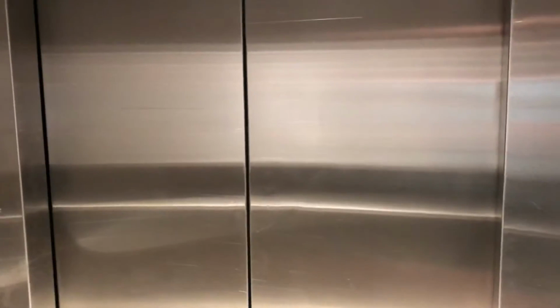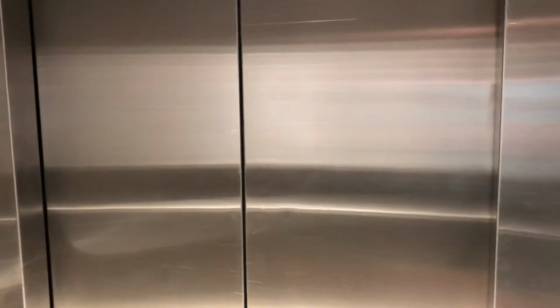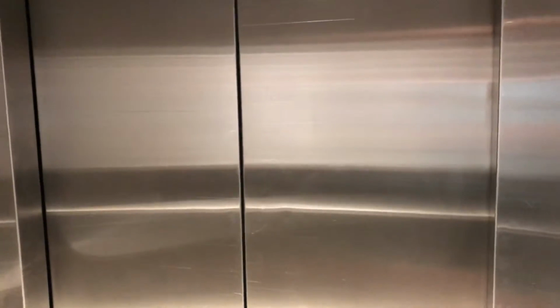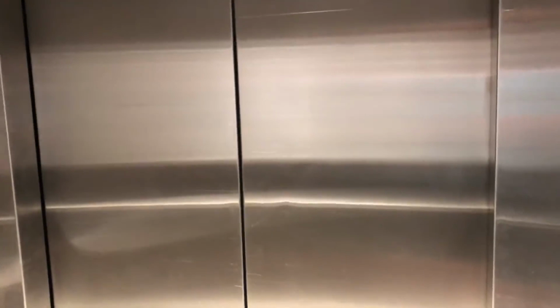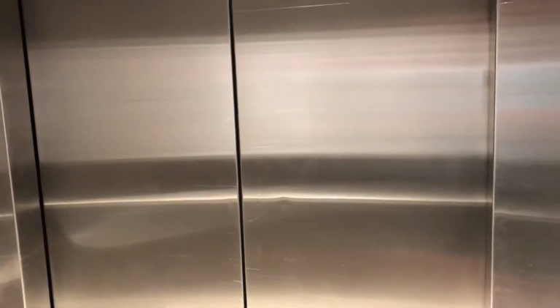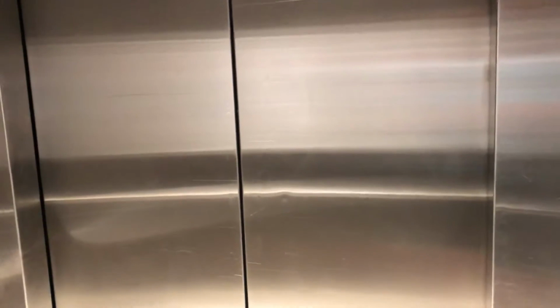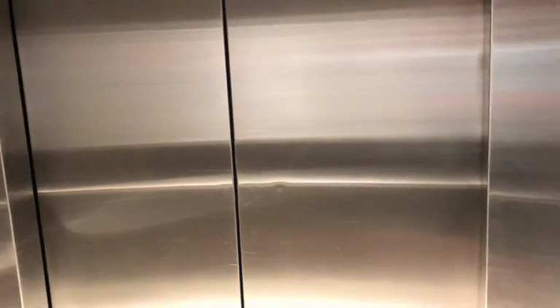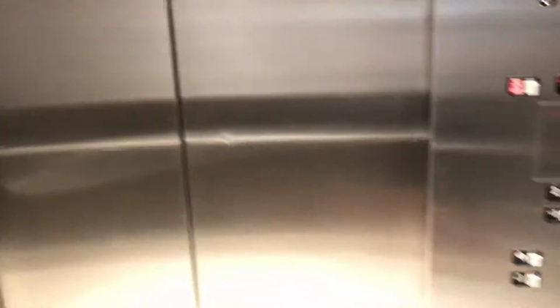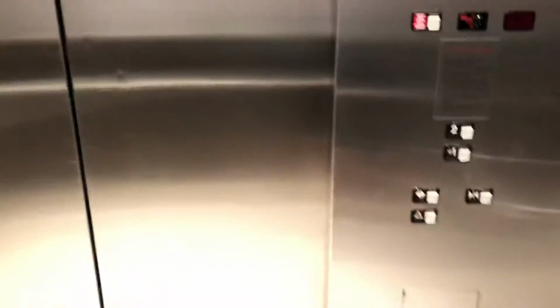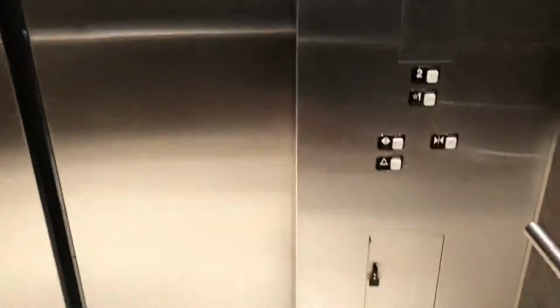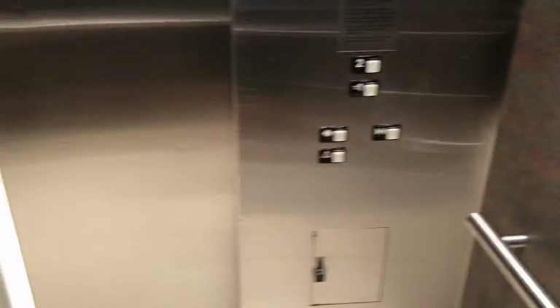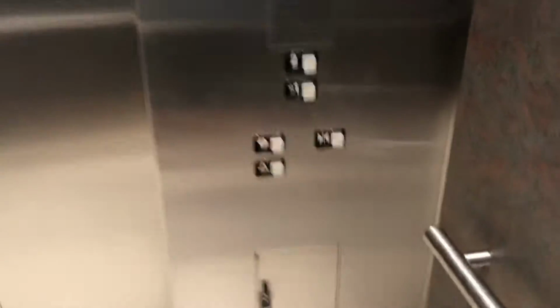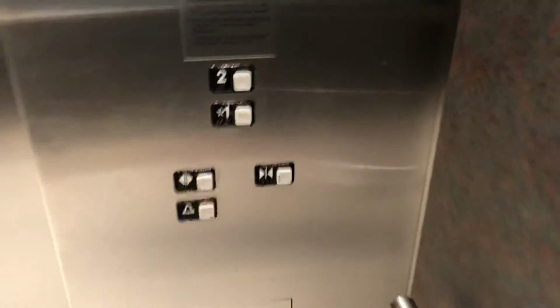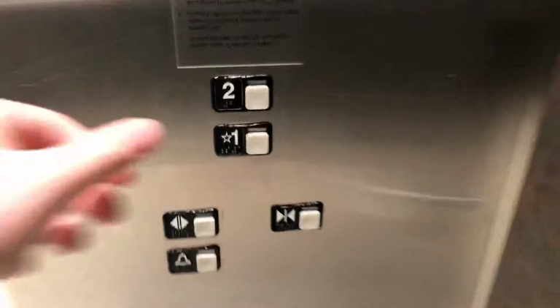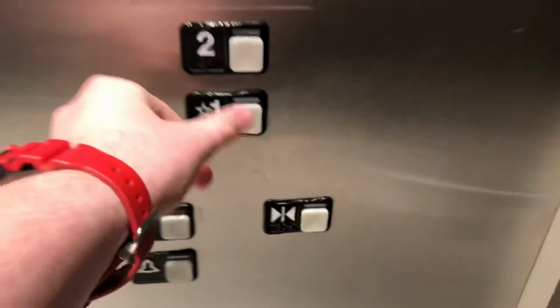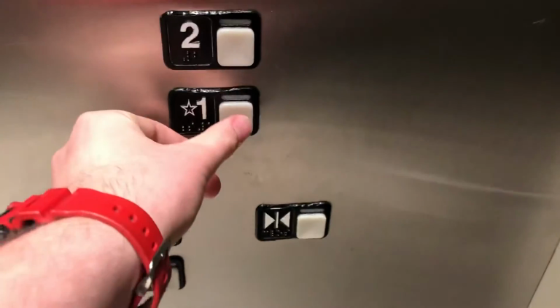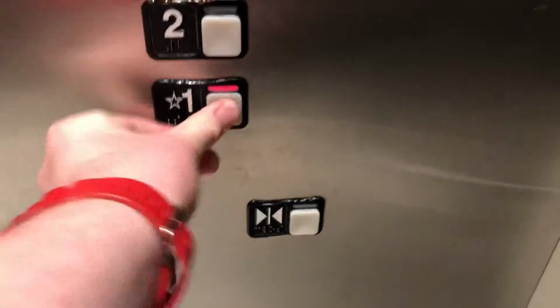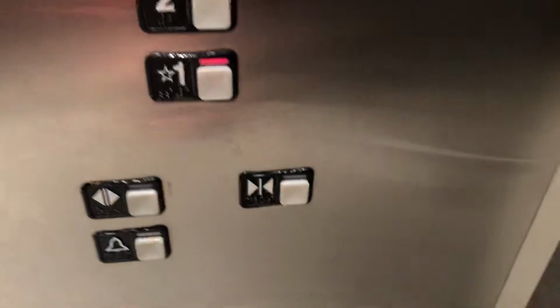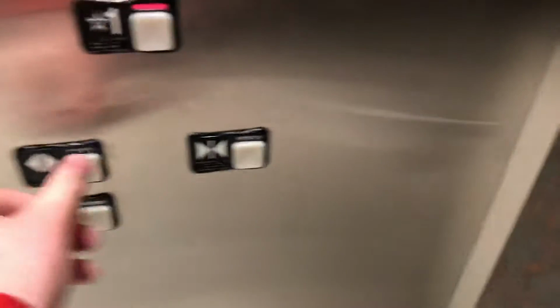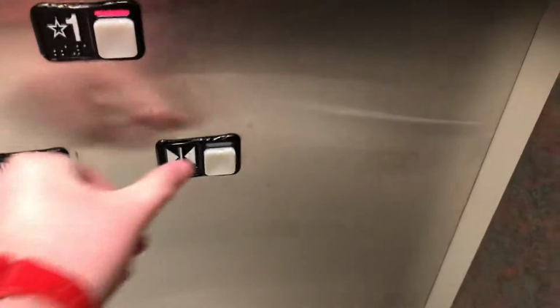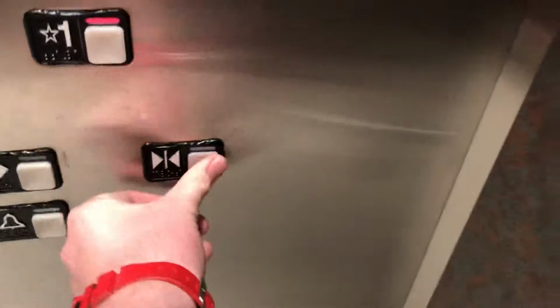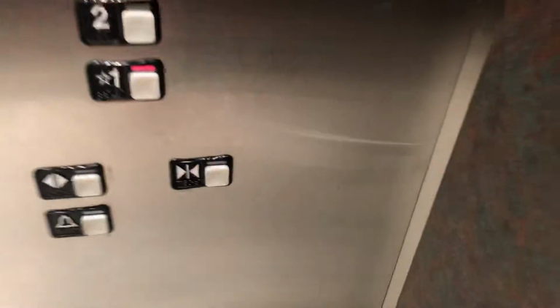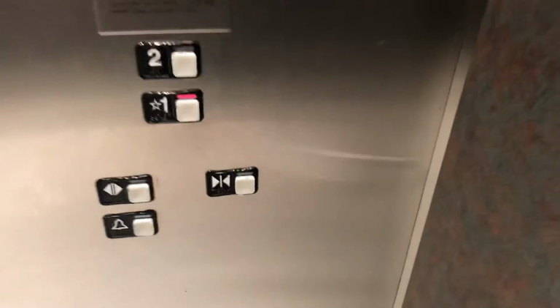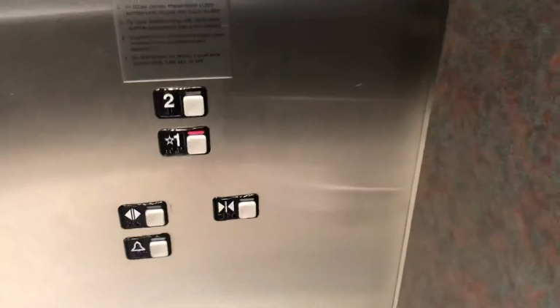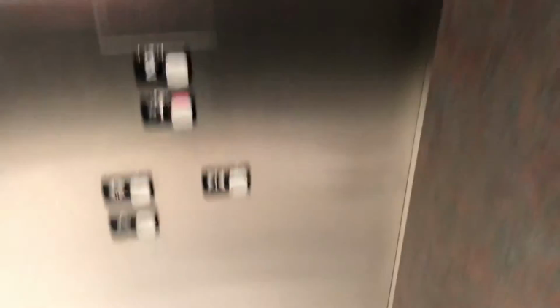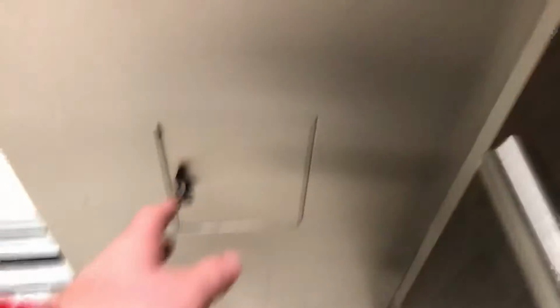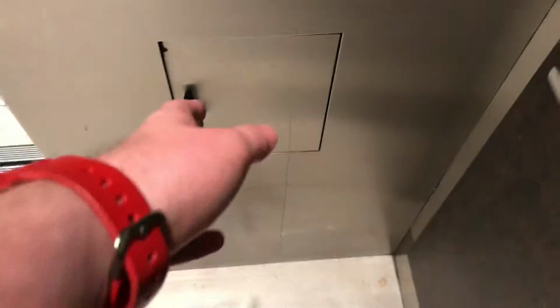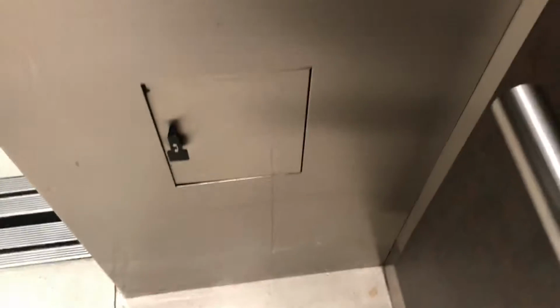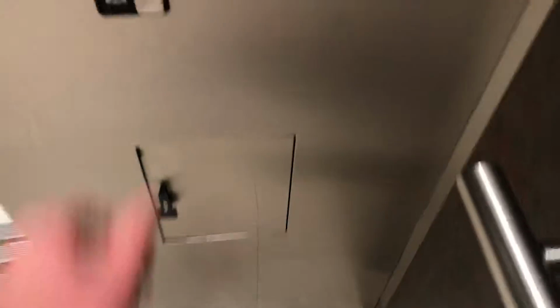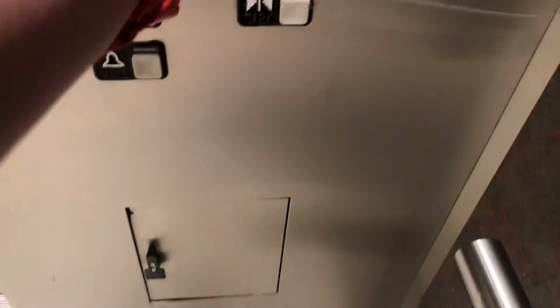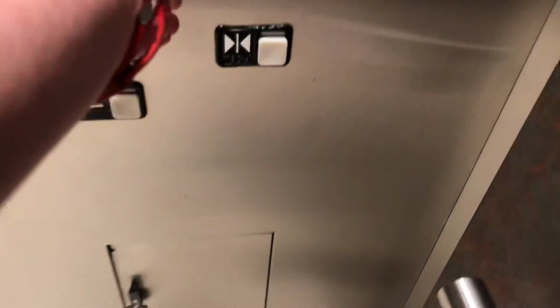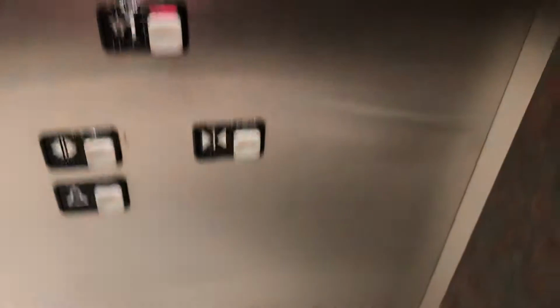Here we are at two. Go back down to one. Shut the doors. Emergency phone down there. Good one.